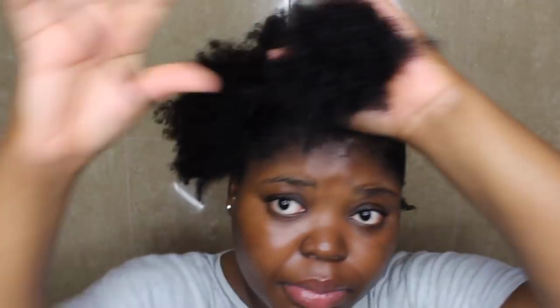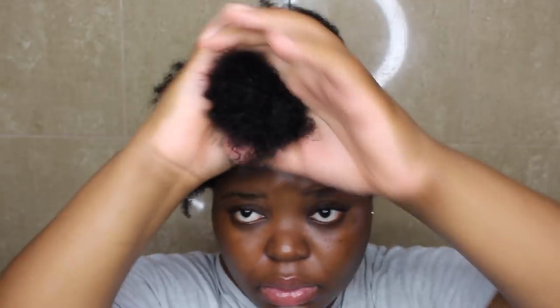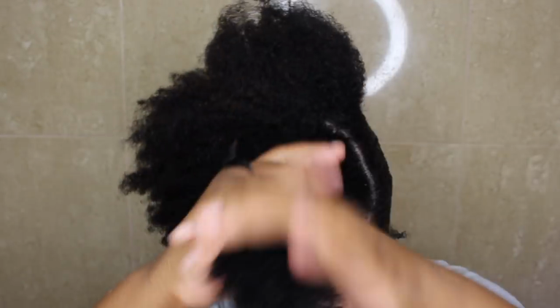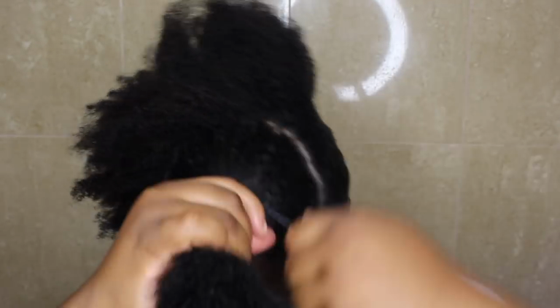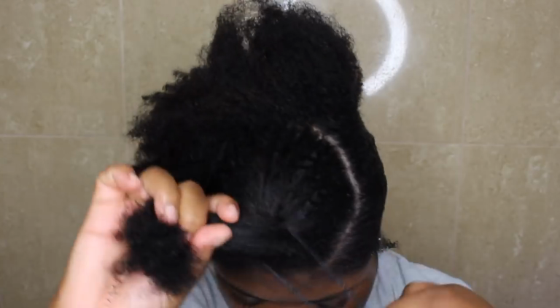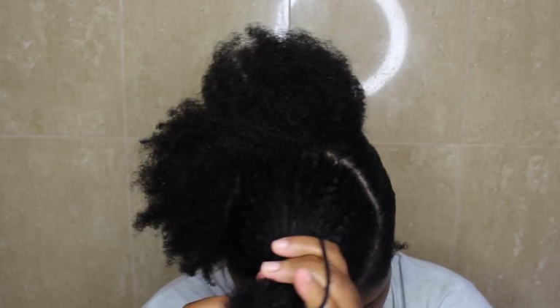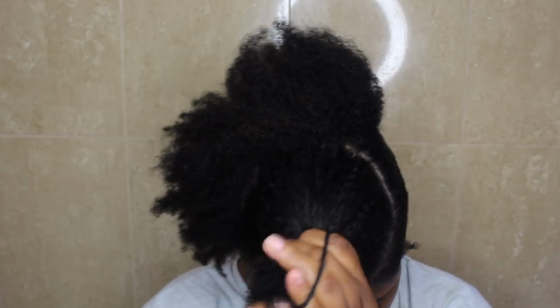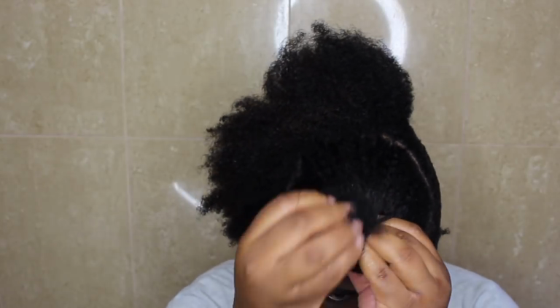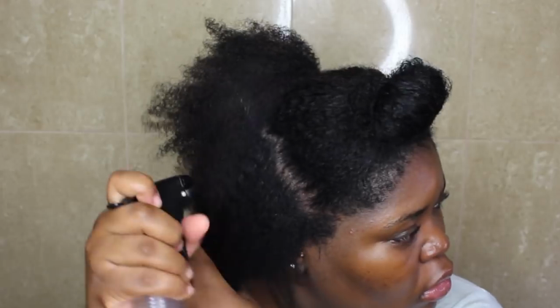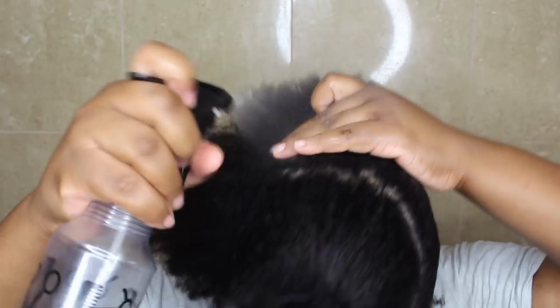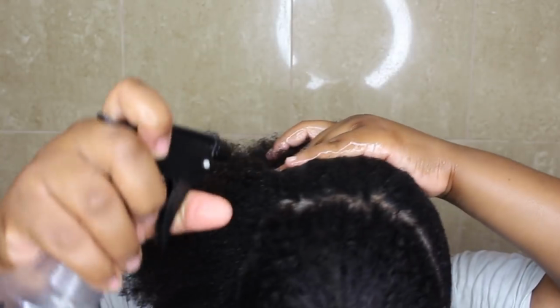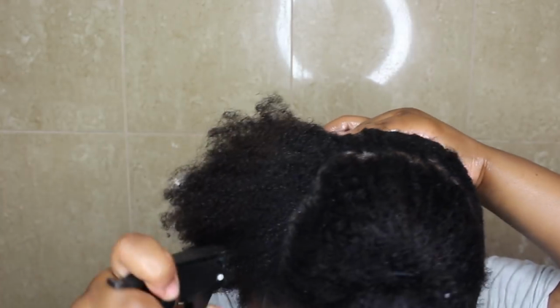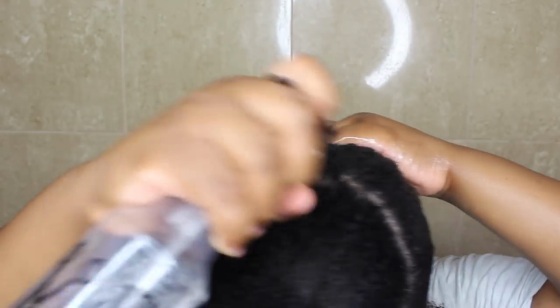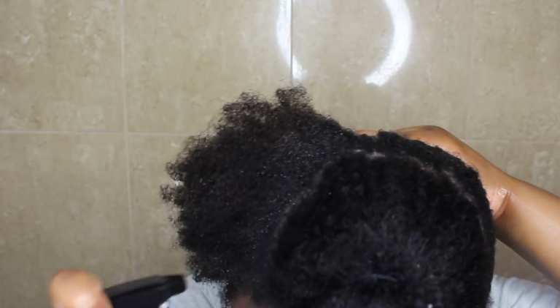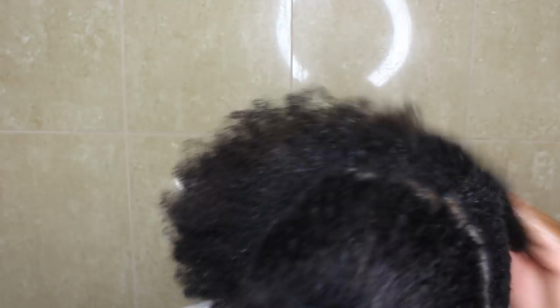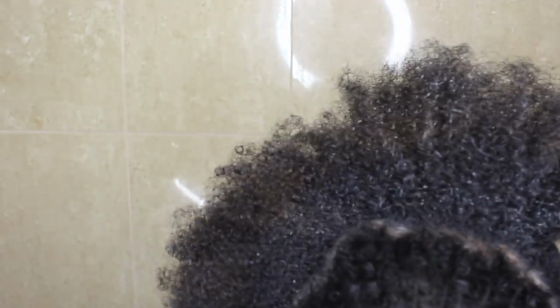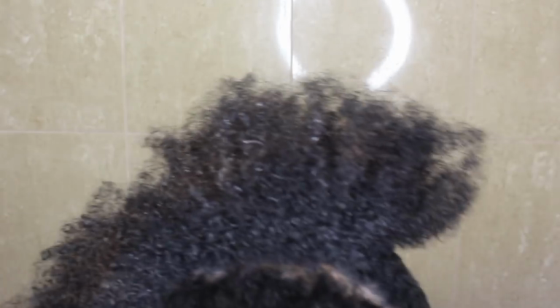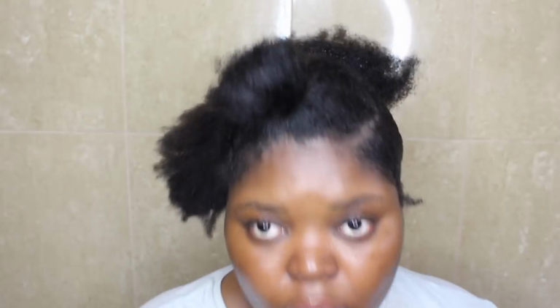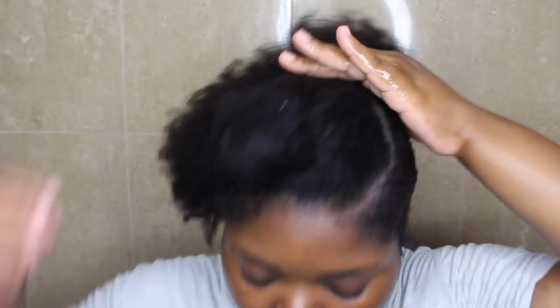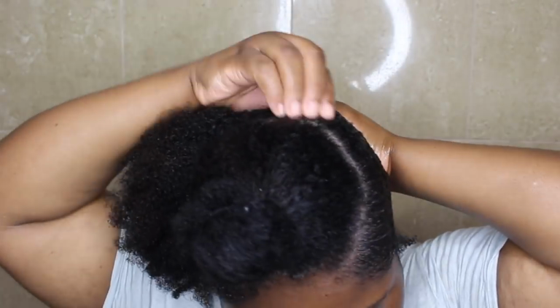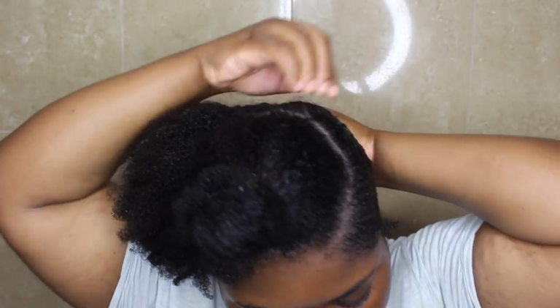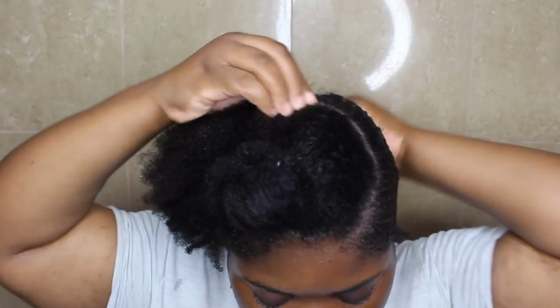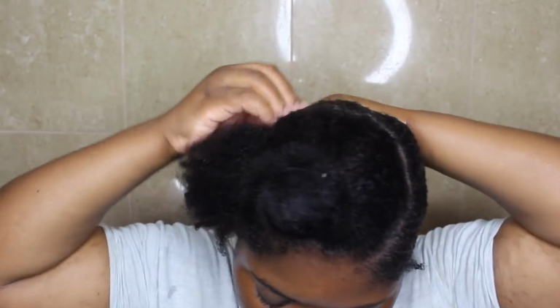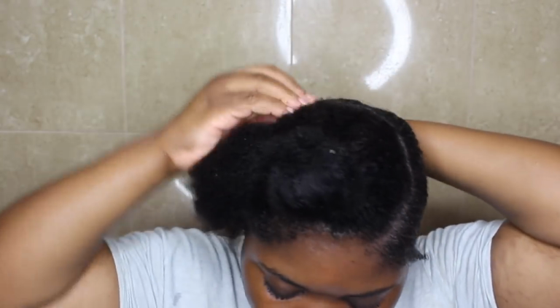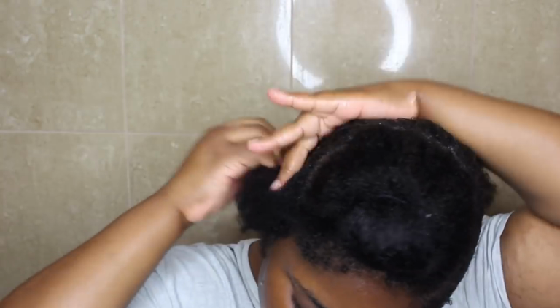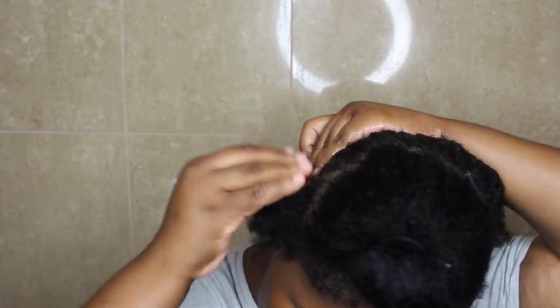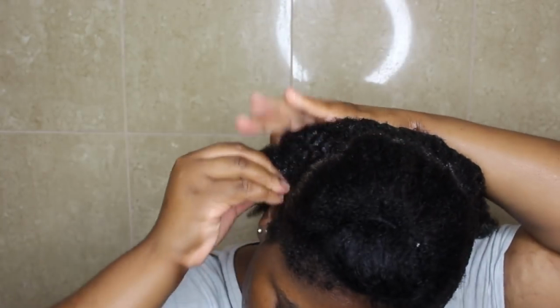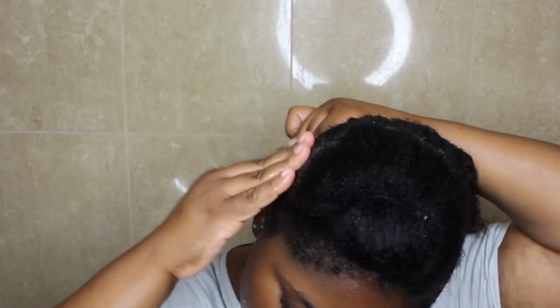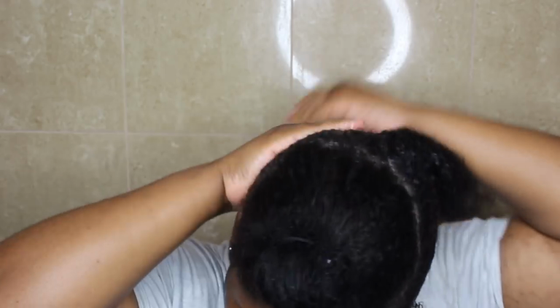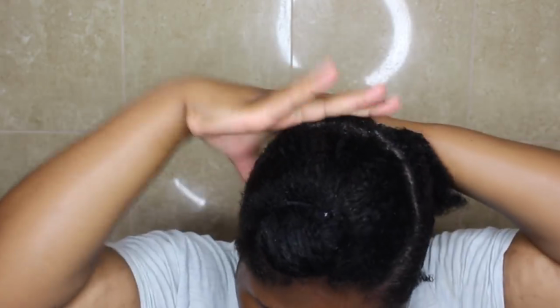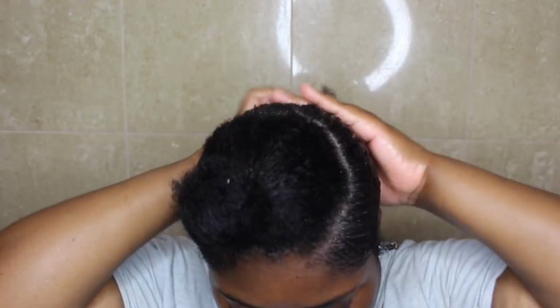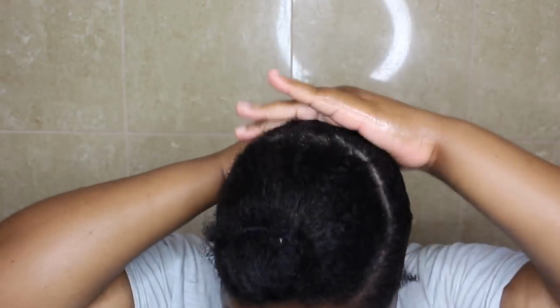And then I'm going to begin to work on this area. So what I'm going to do, like I said, I'm going to section it, spray some water, and then put on the Eco Styler Coconut Oil Gel. And then I'm just going to take my brush and brush it down.